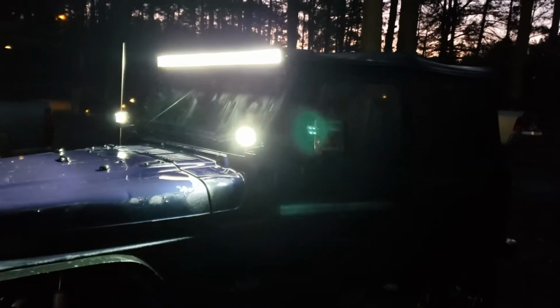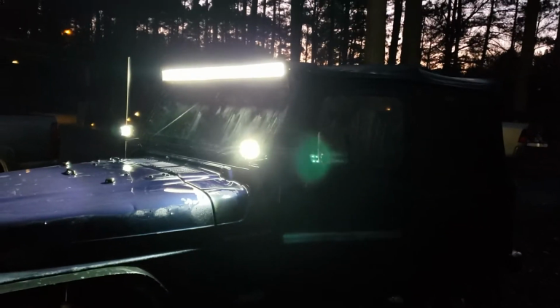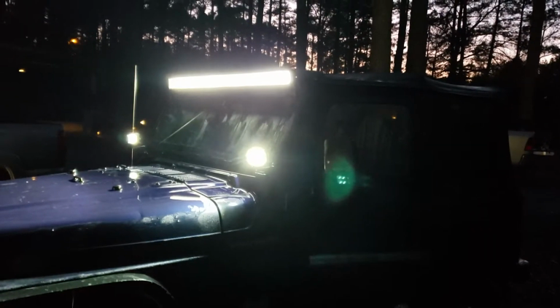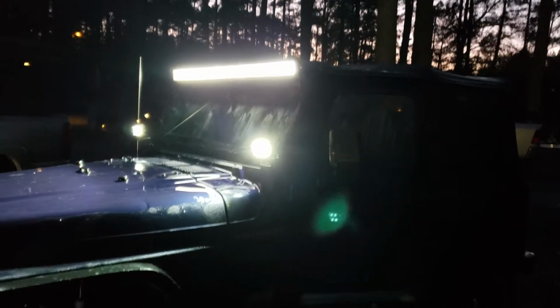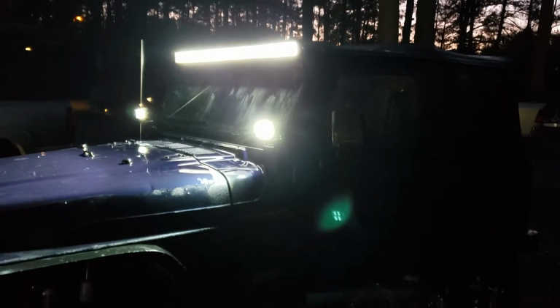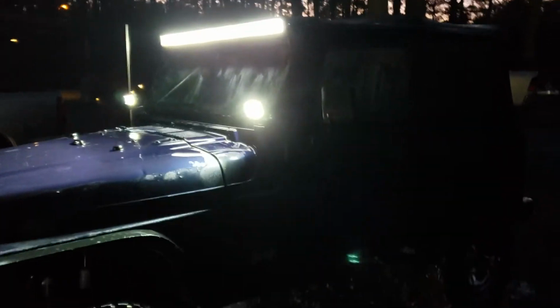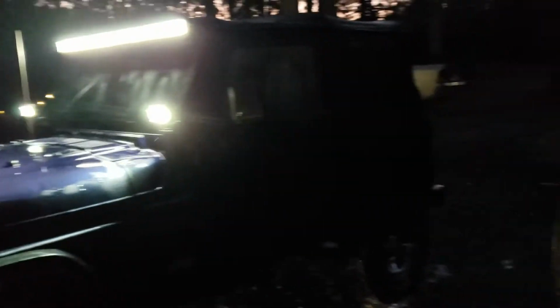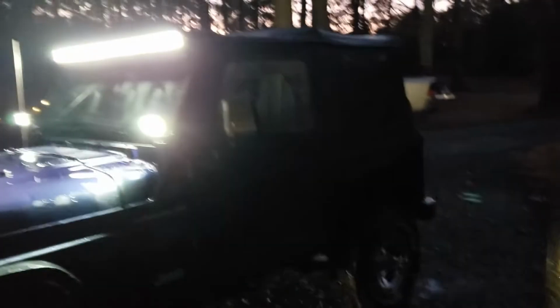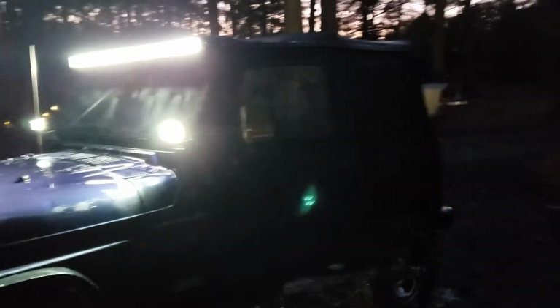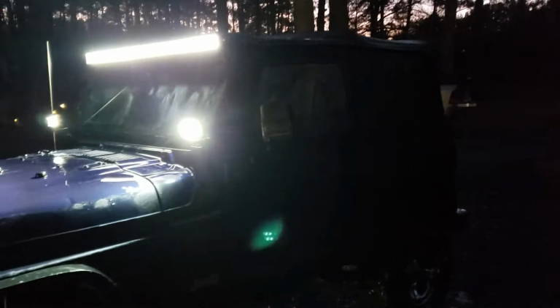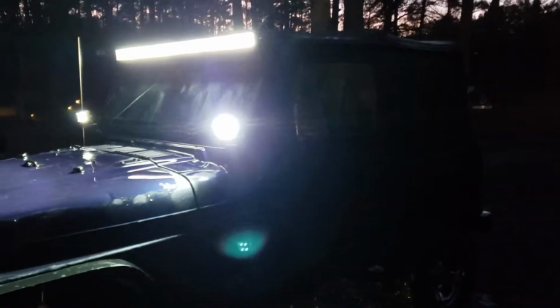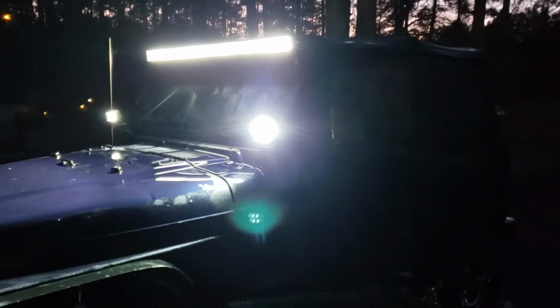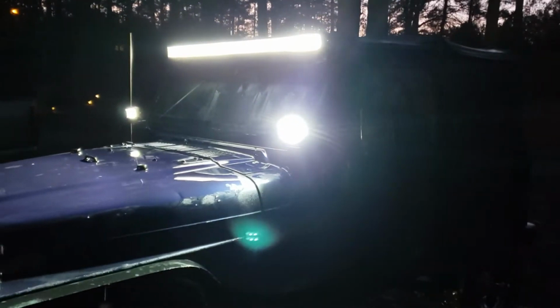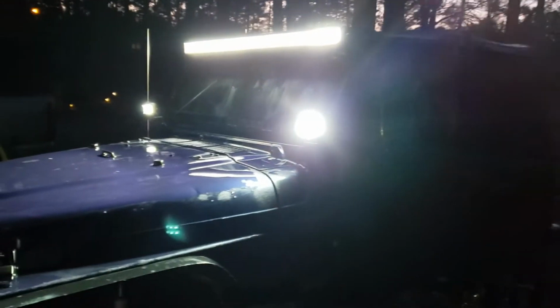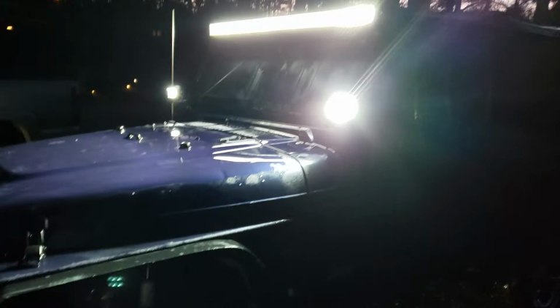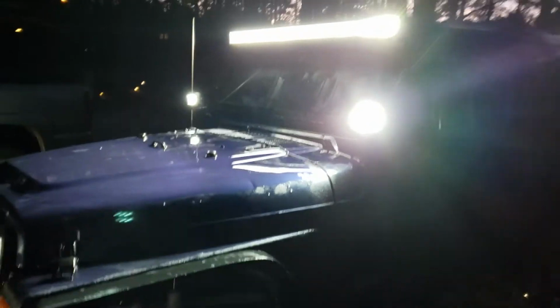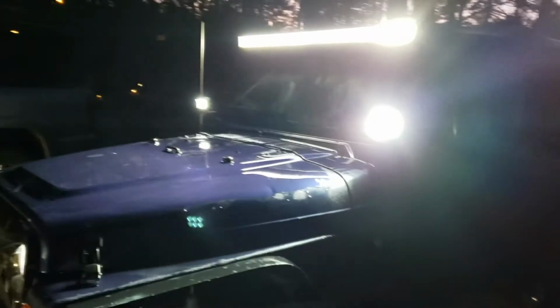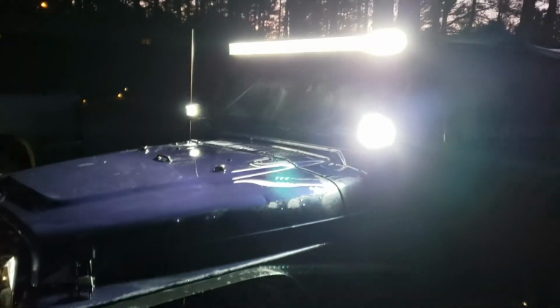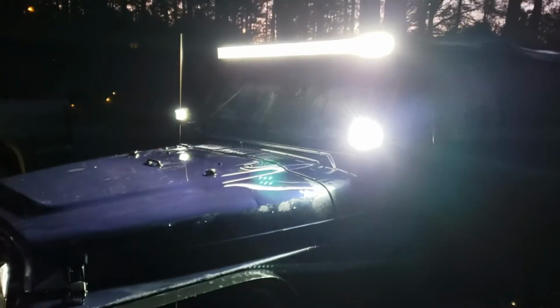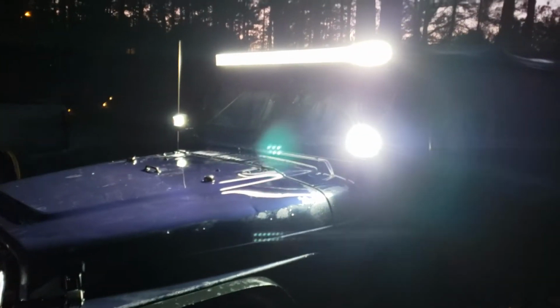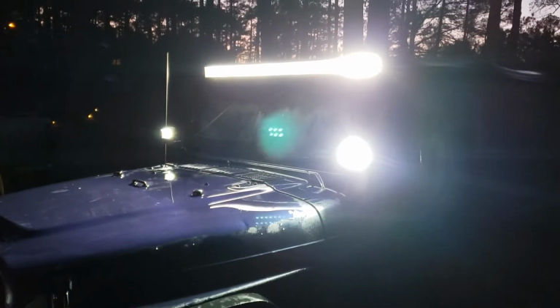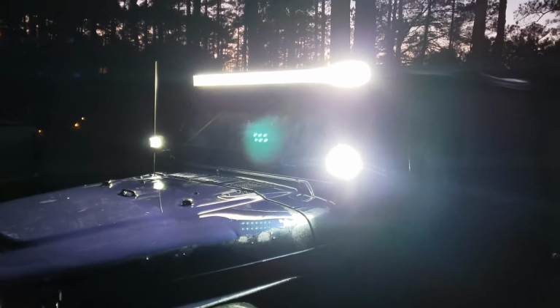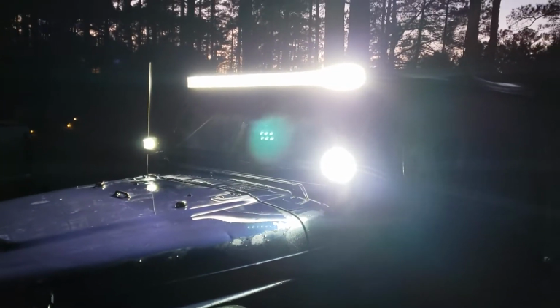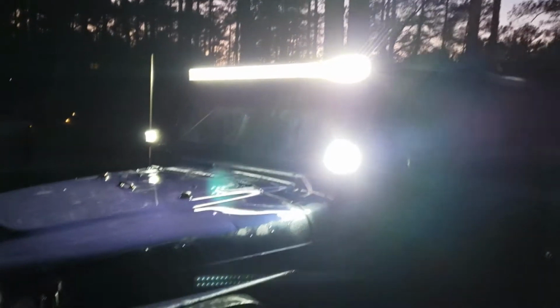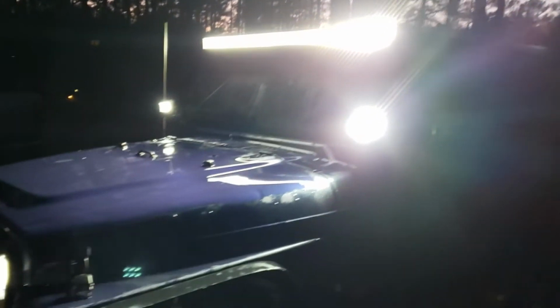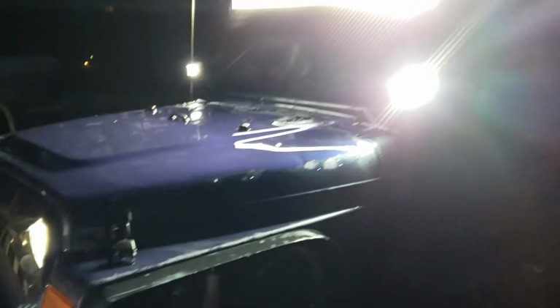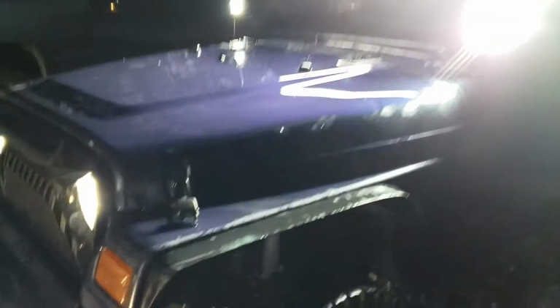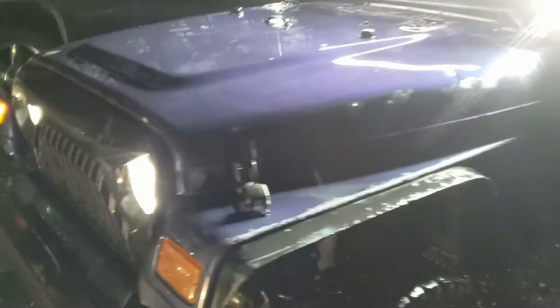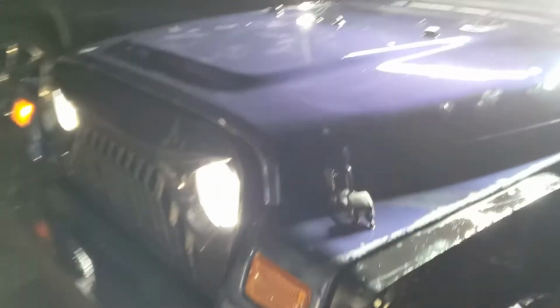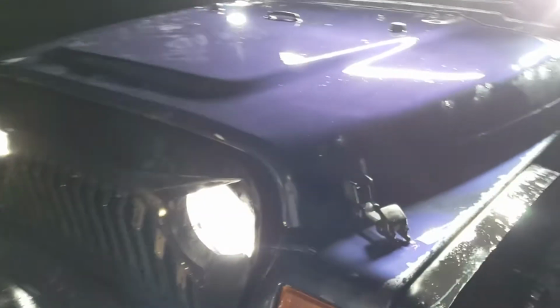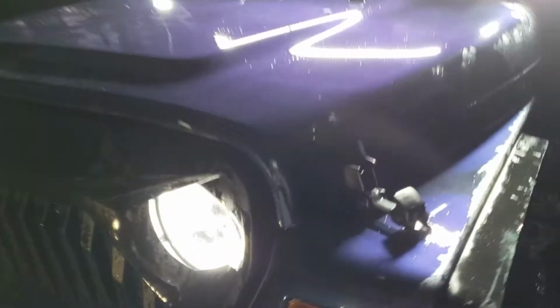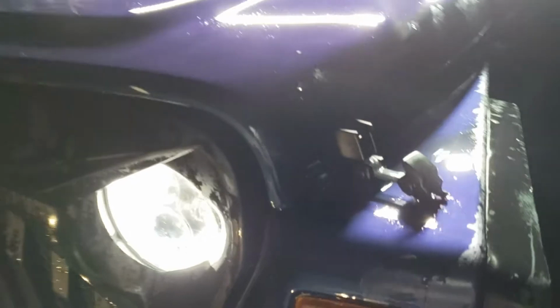Here we have the eBay LEDs, light pods, light bar, and headlights with the halo rings.